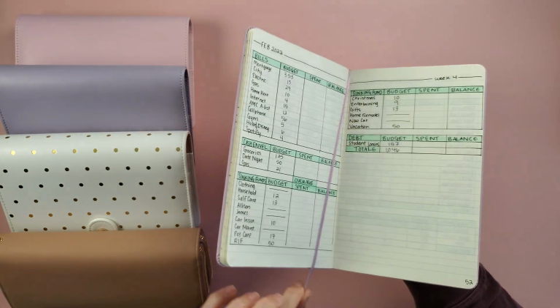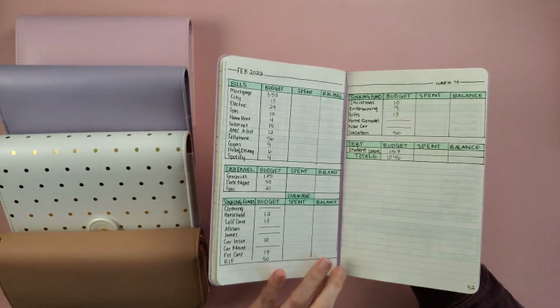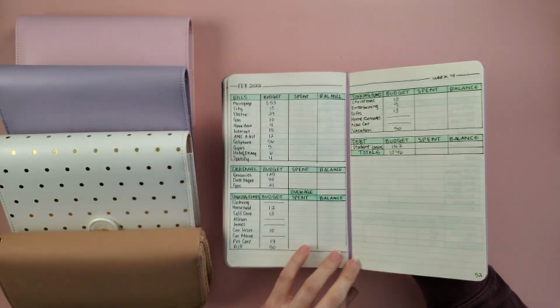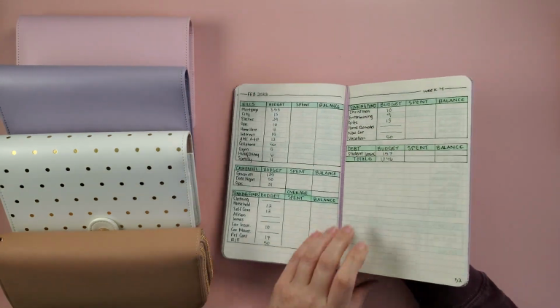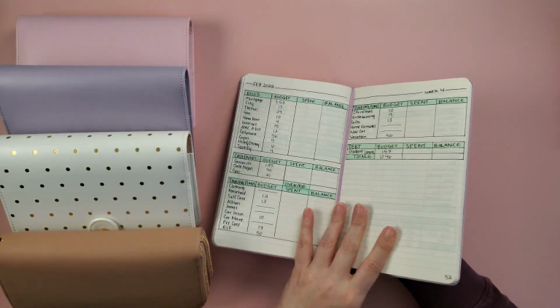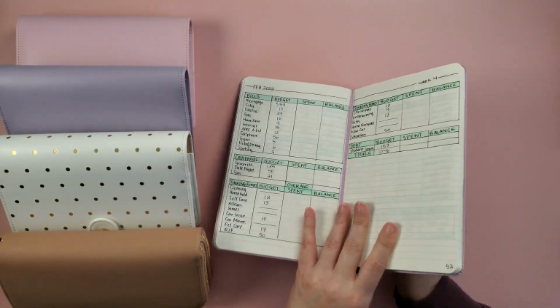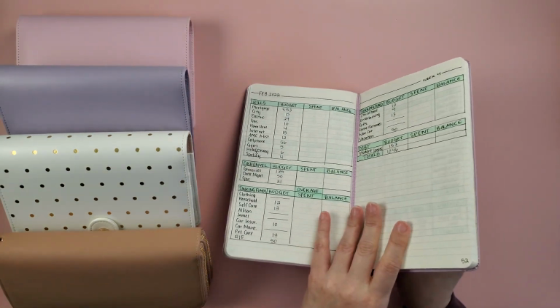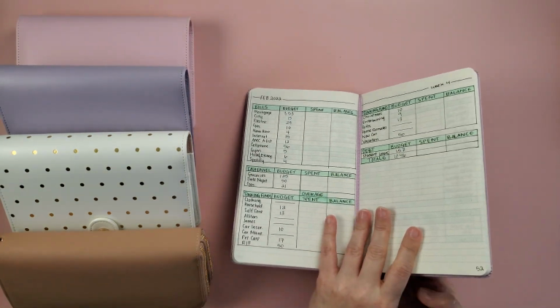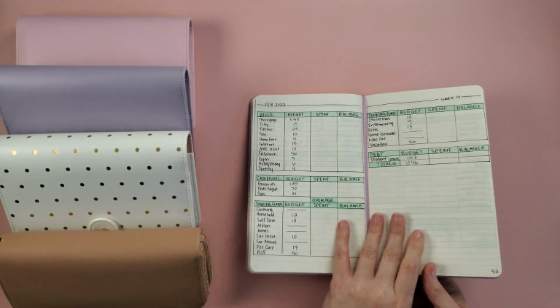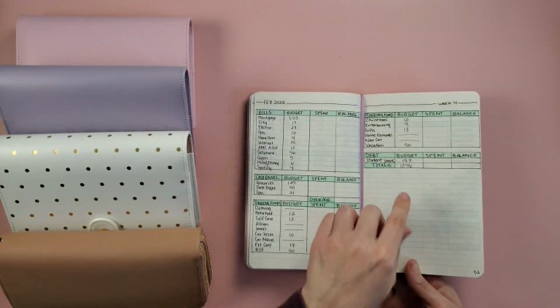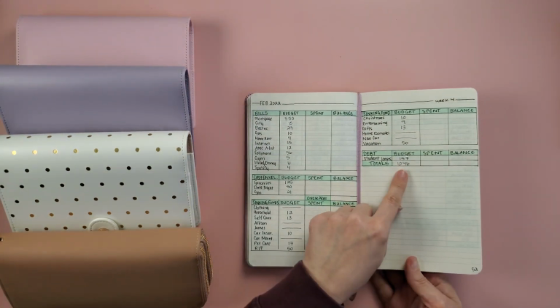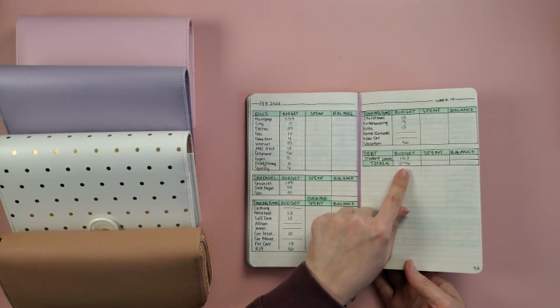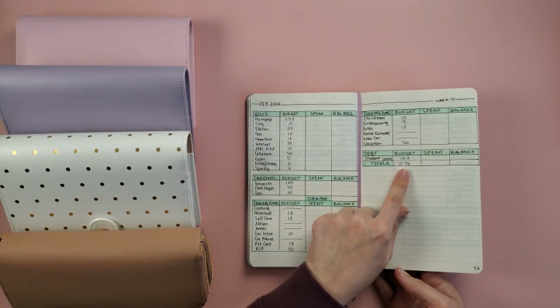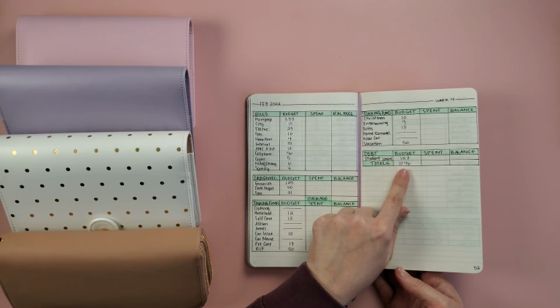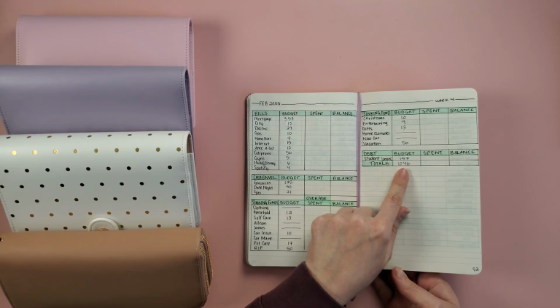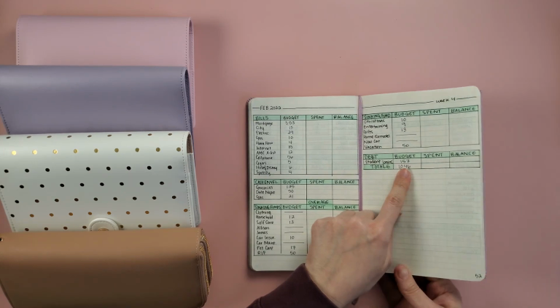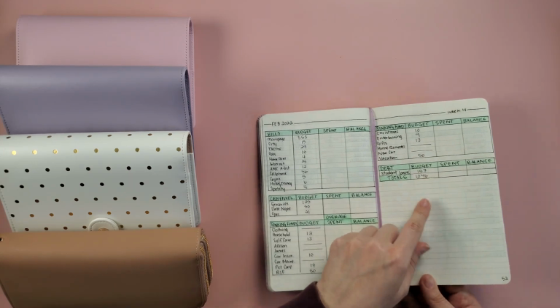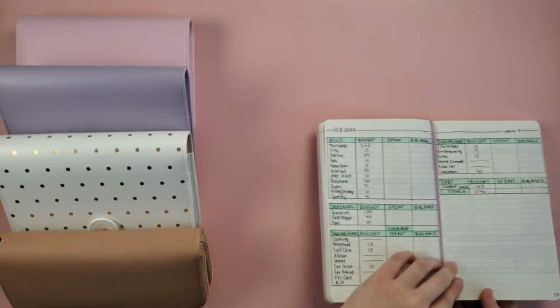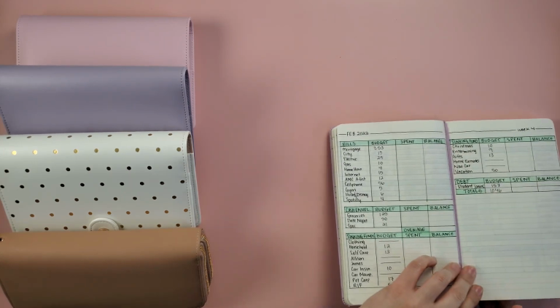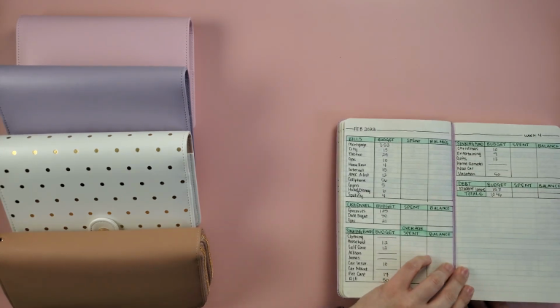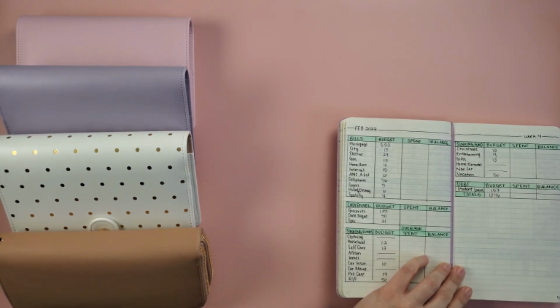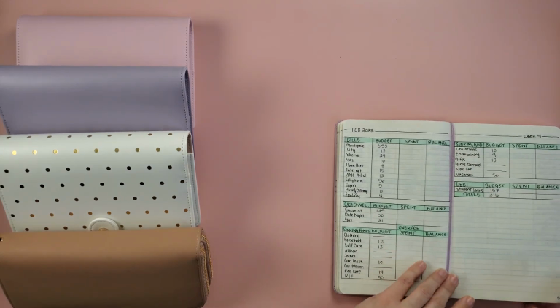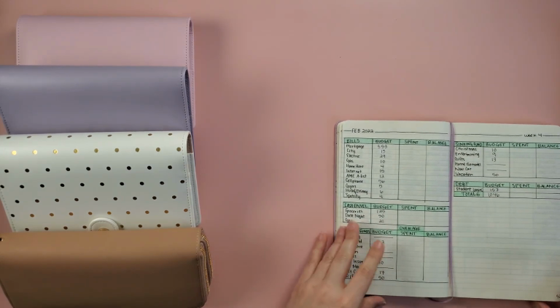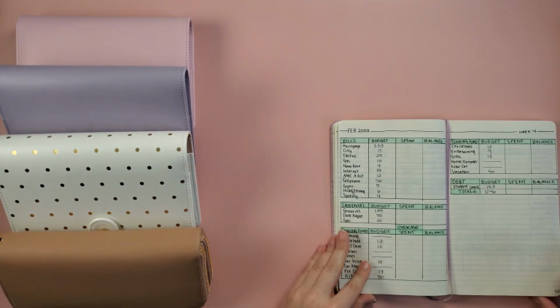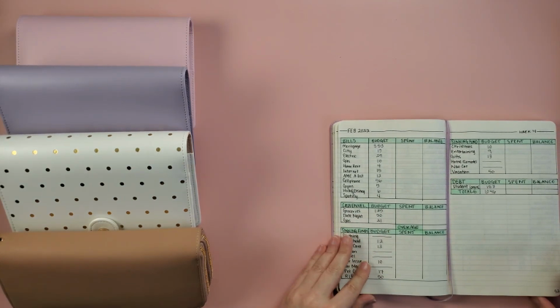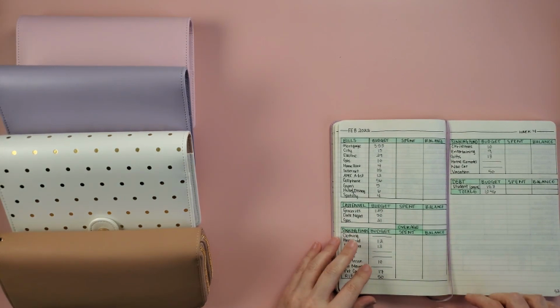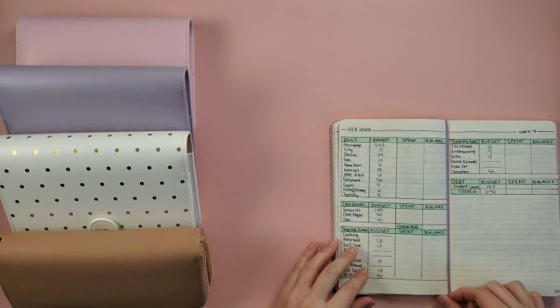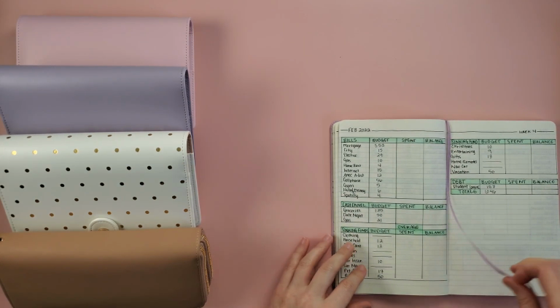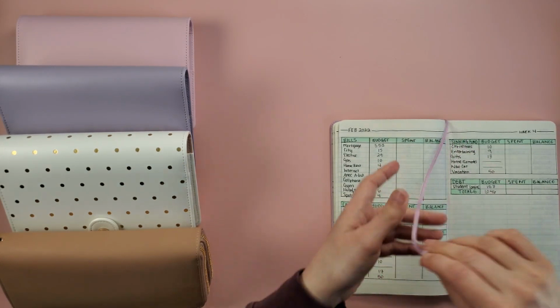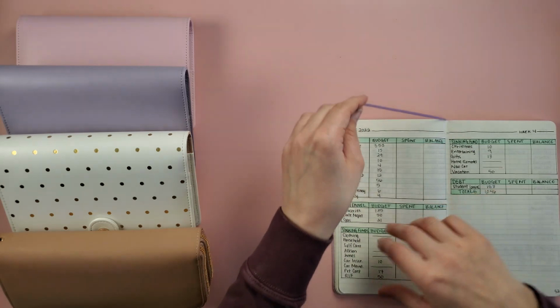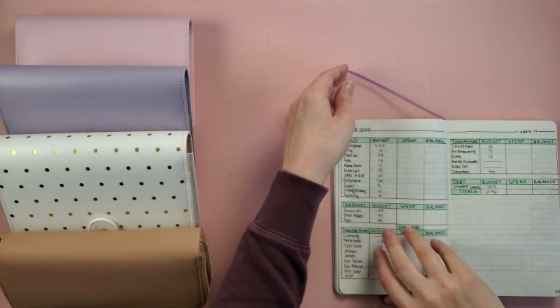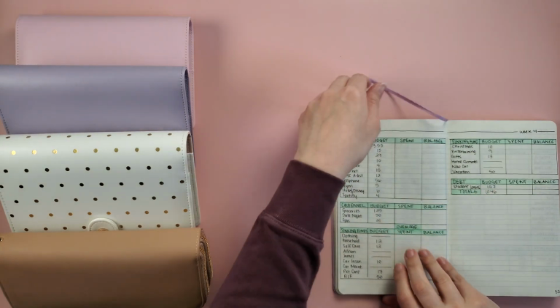So today we will be cash stuffing $1,046, and I'm going to get this out of the way.